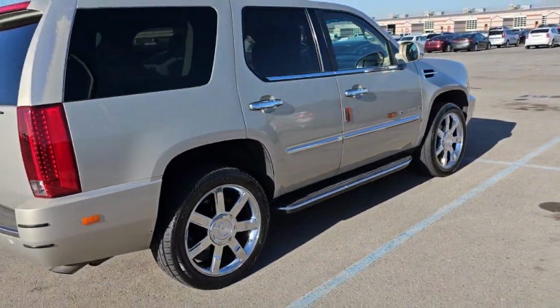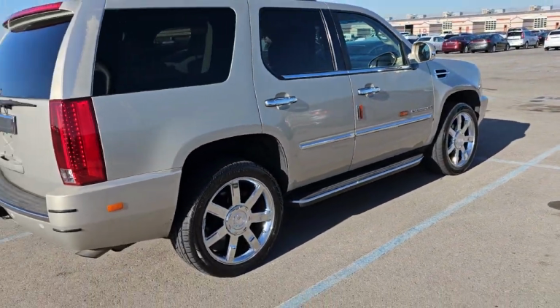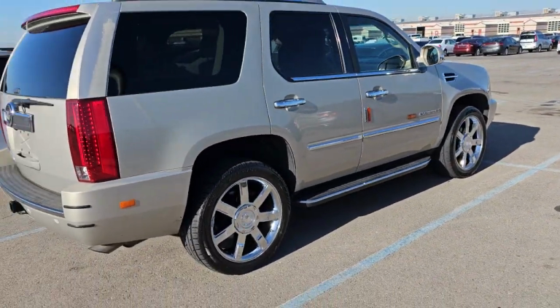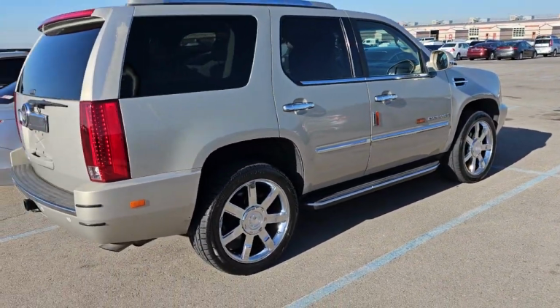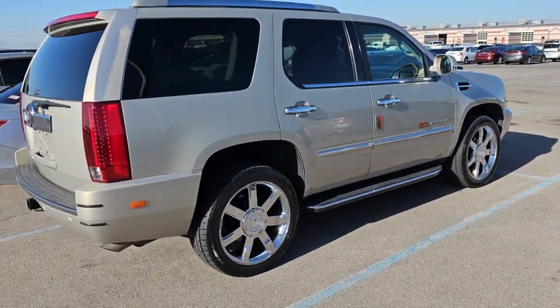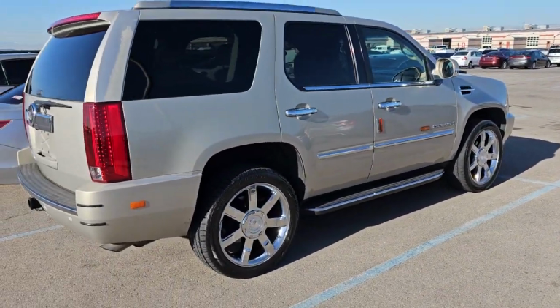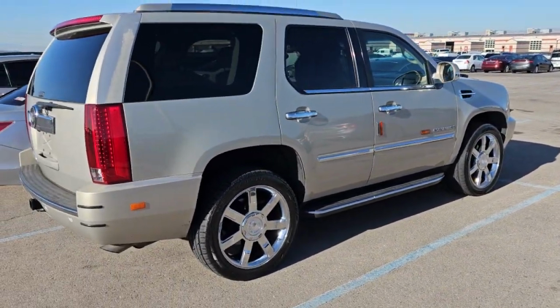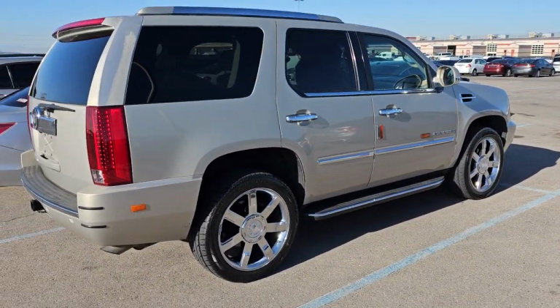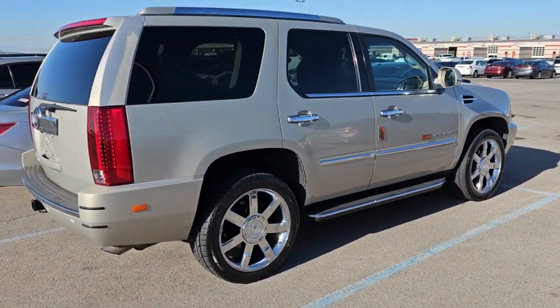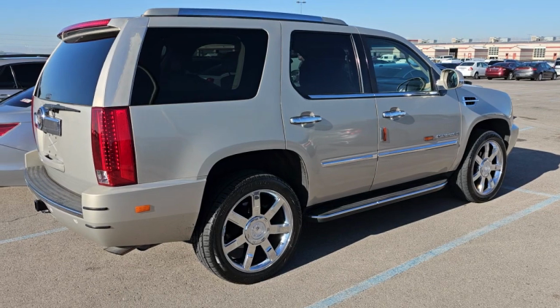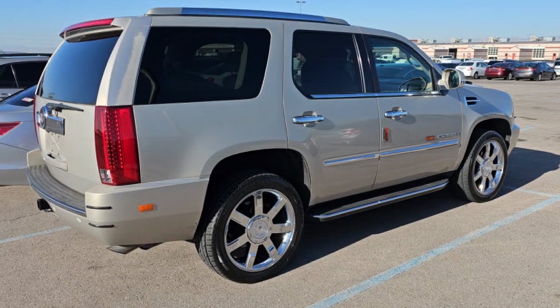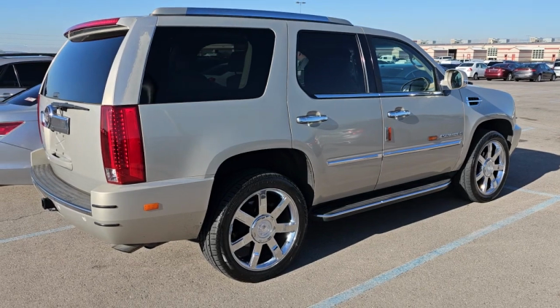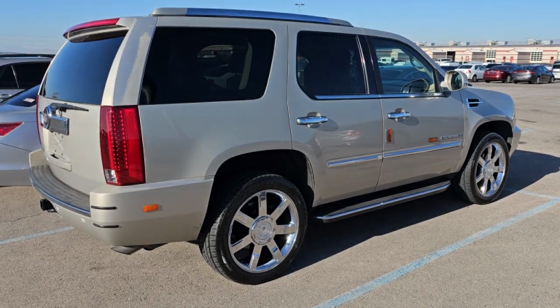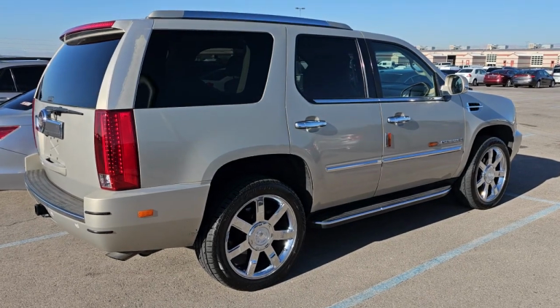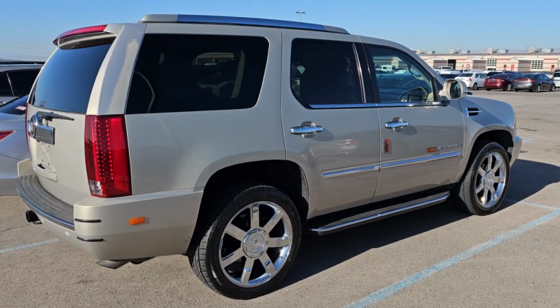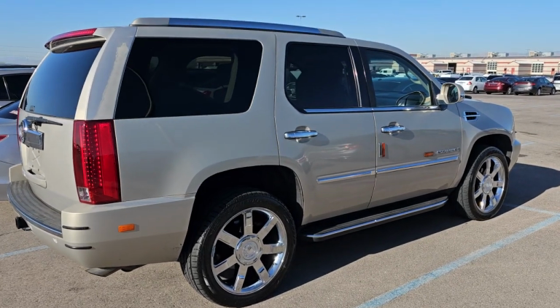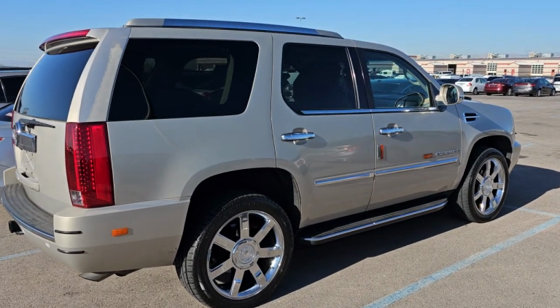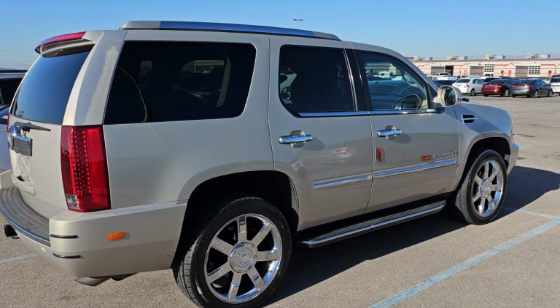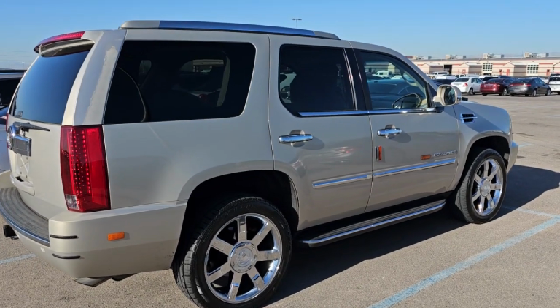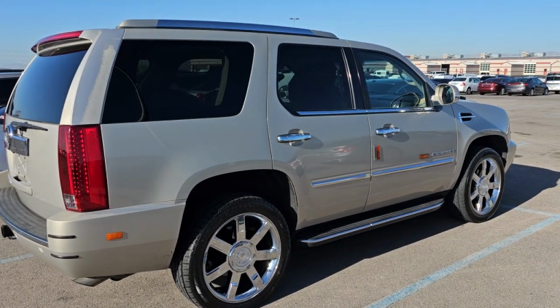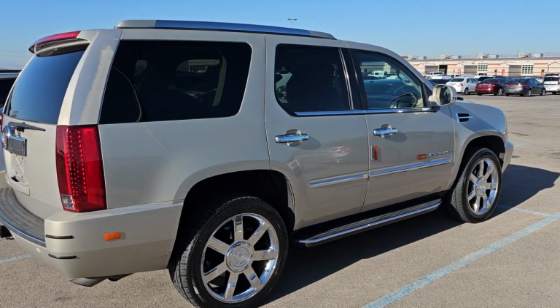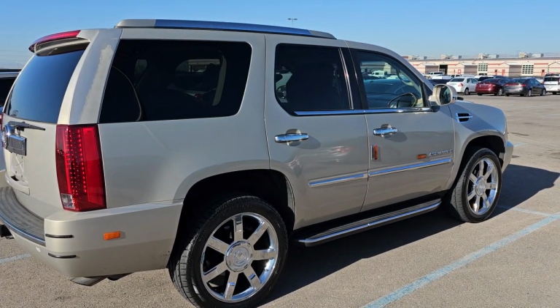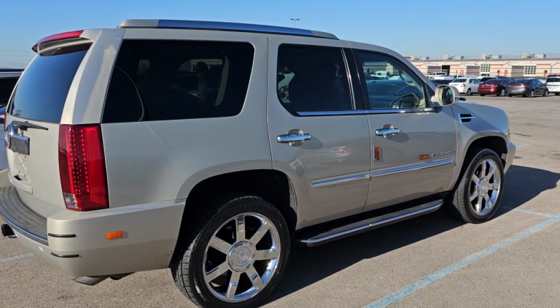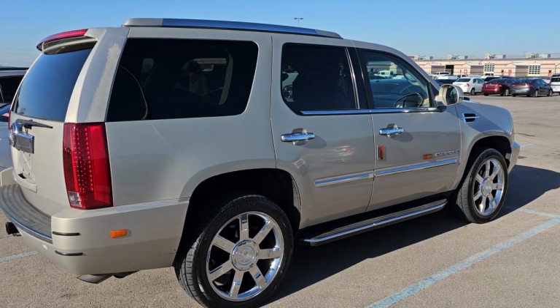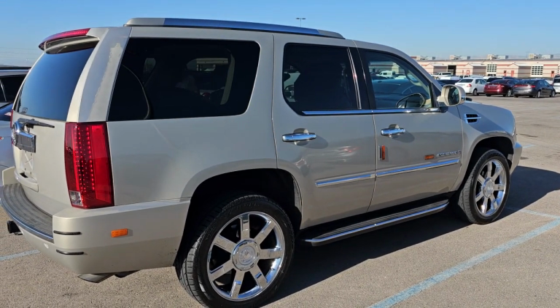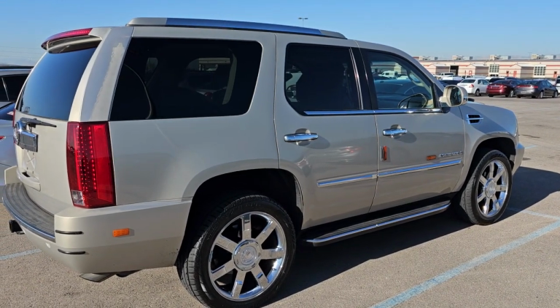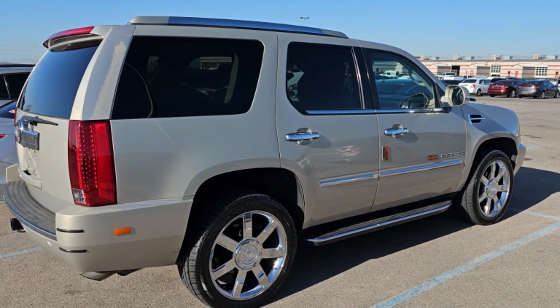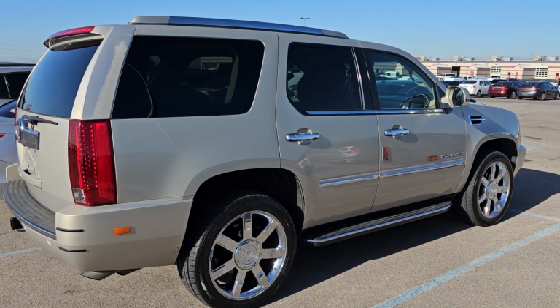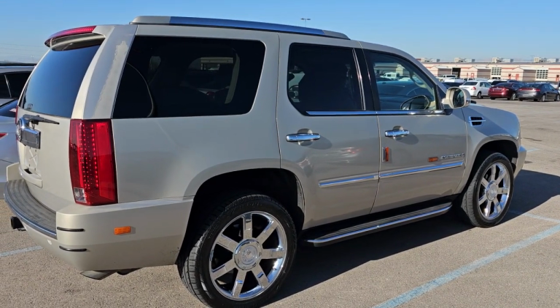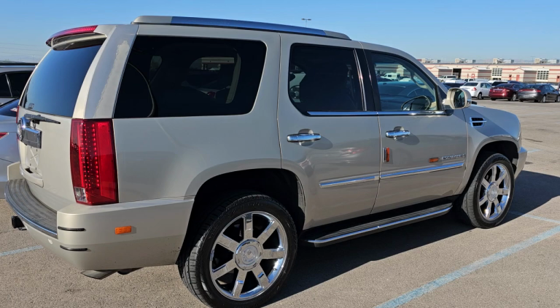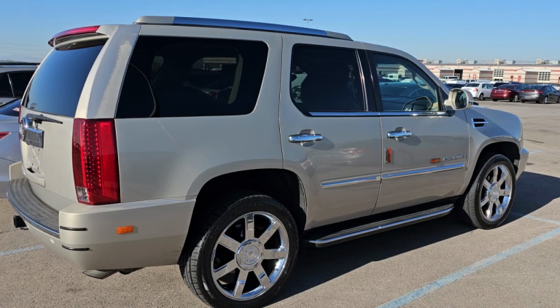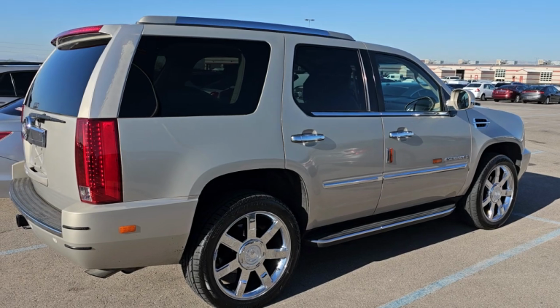The motor sounds okay. Didn't get to scan it yet — we'll check and see if it has any codes on the auction condition report.